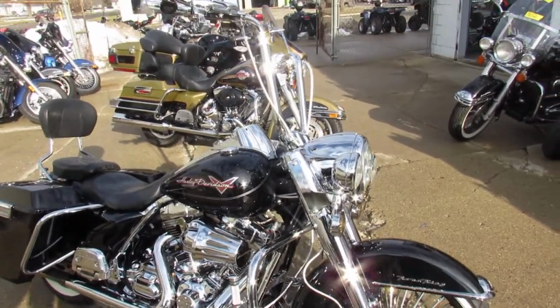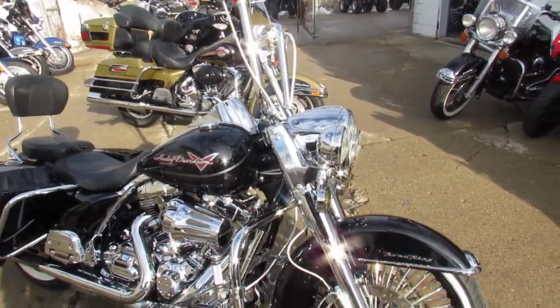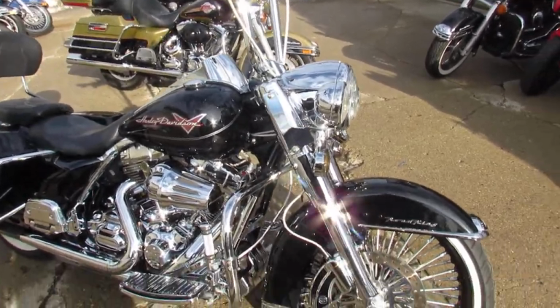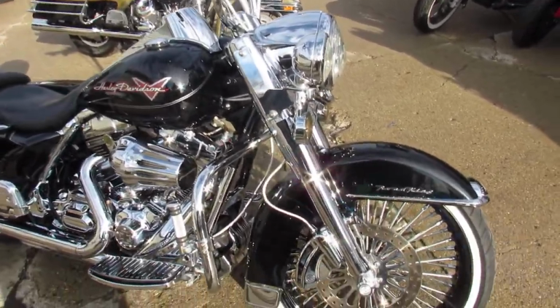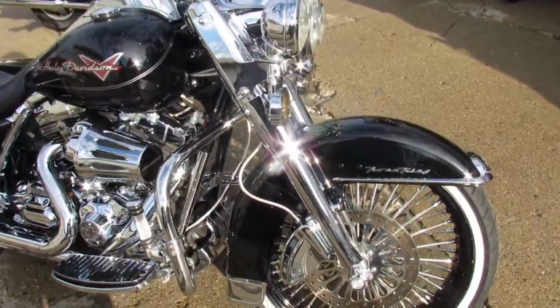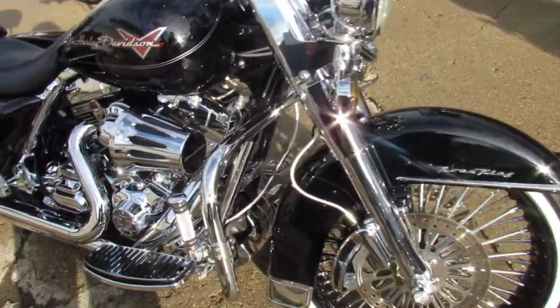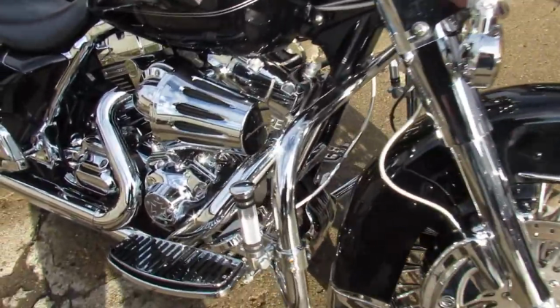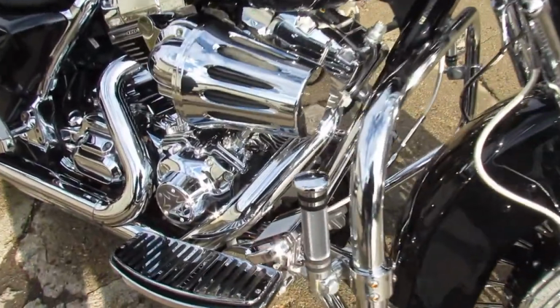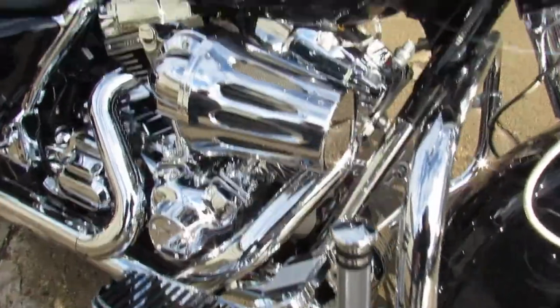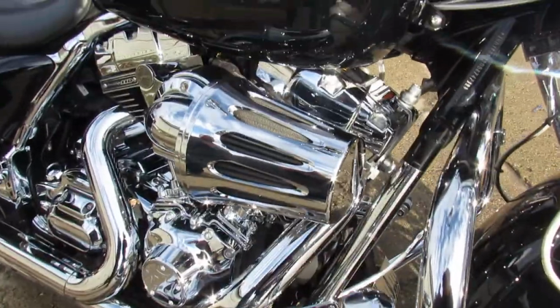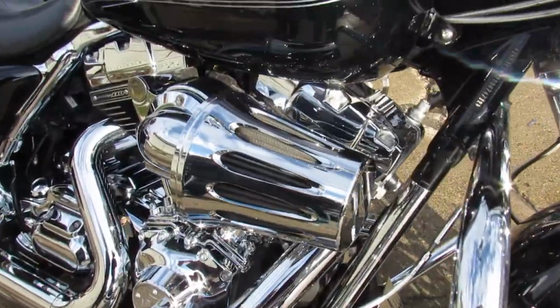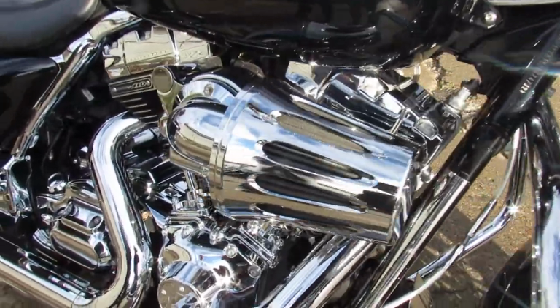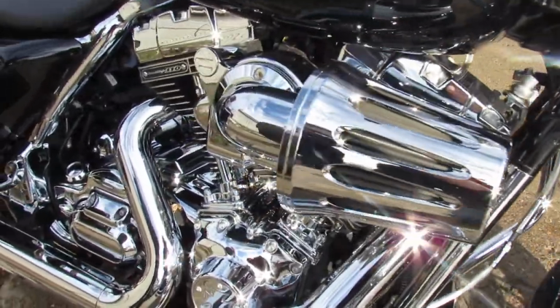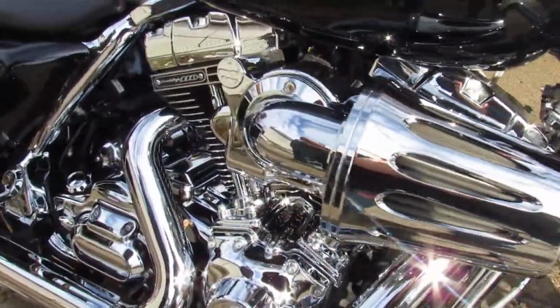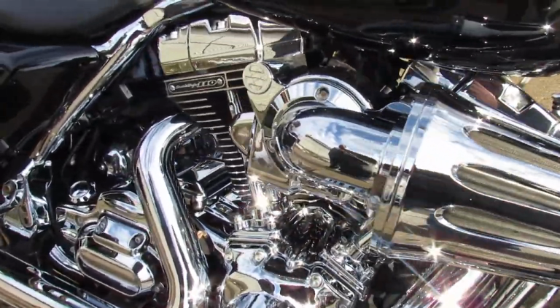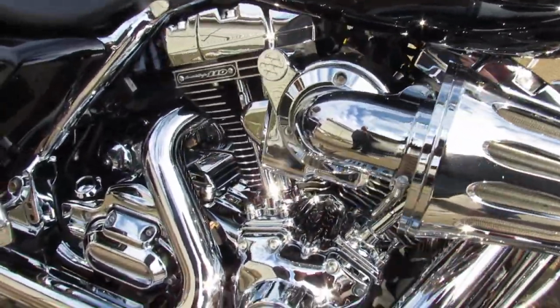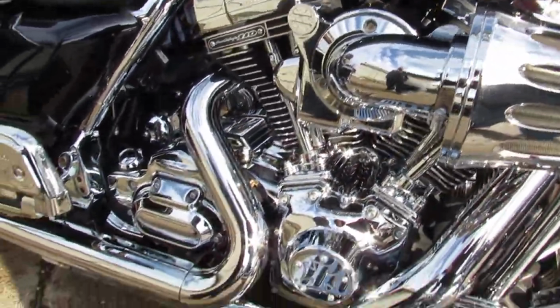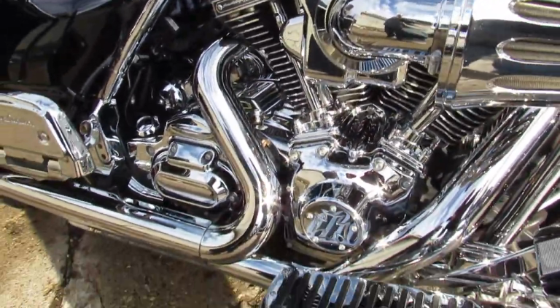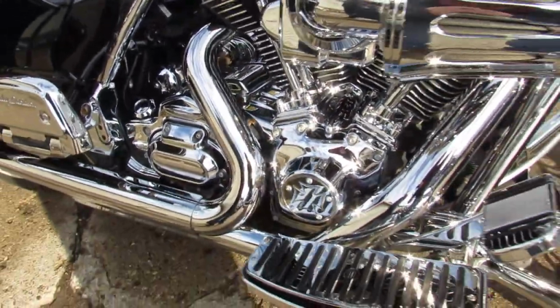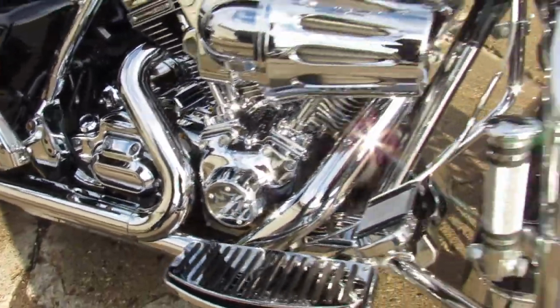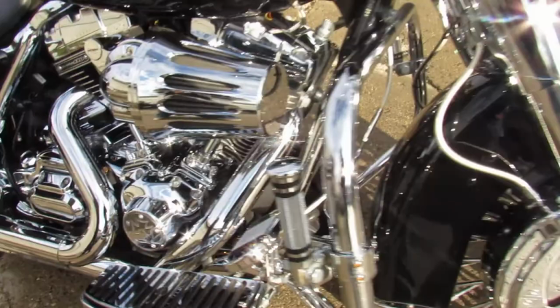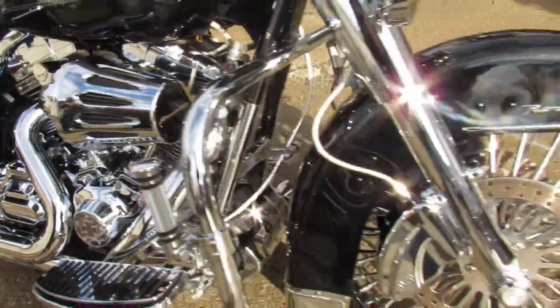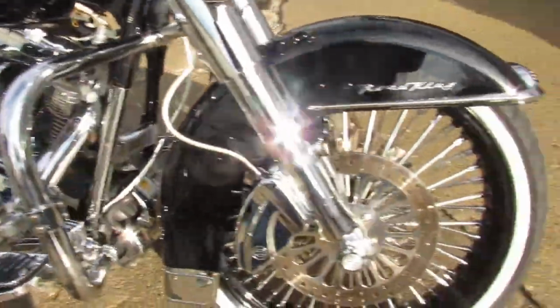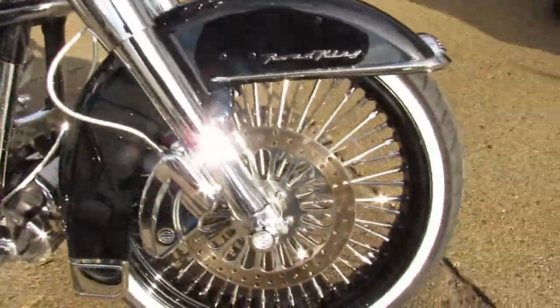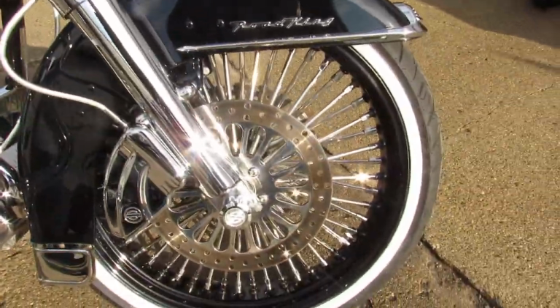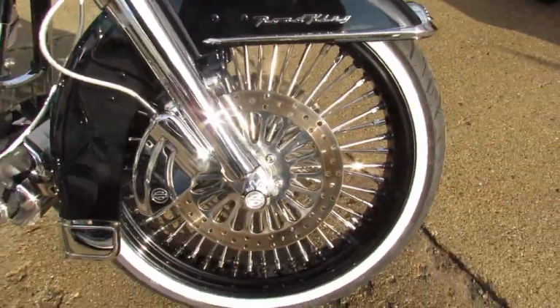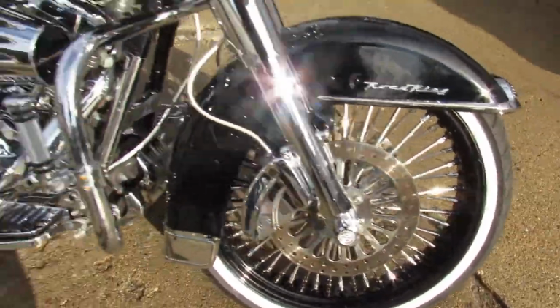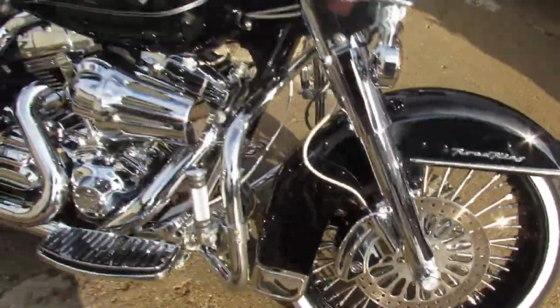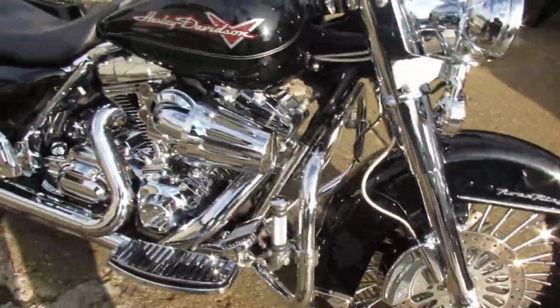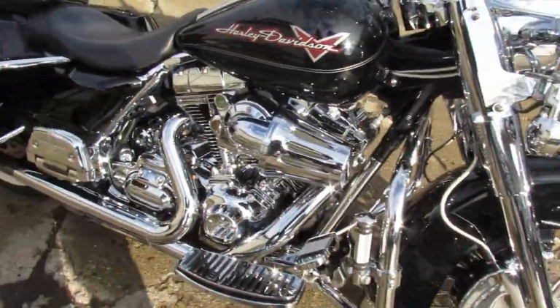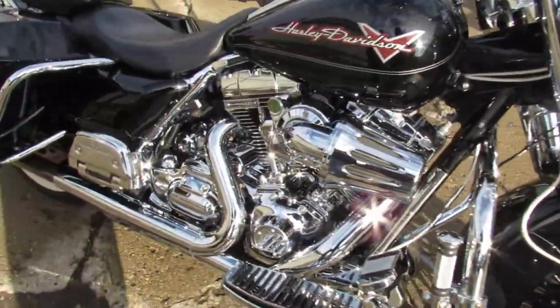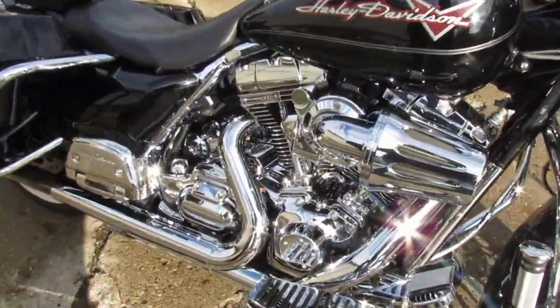It's got the 110 cubic inch Screamin' Eagle motor, it's got a 21 inch fat spoke wheel. This 2013 Road King is a must see — if you can buy a piece of chrome for a Road King, this one has it on it.